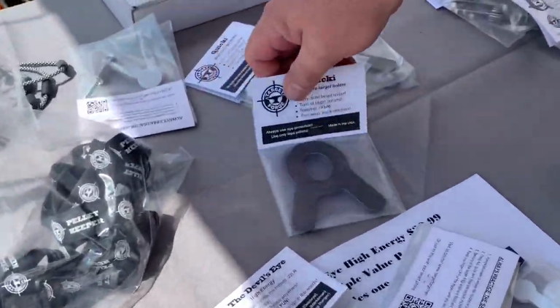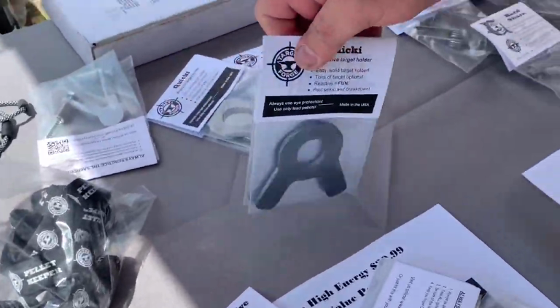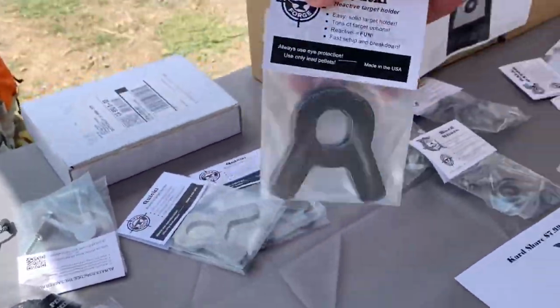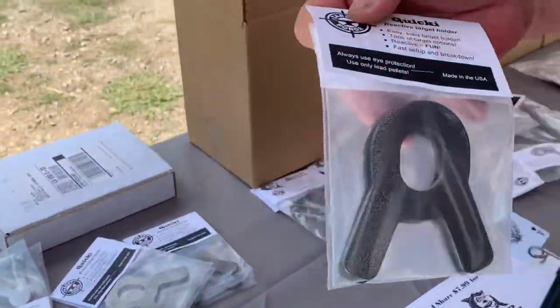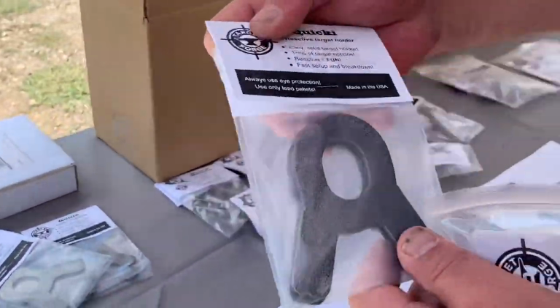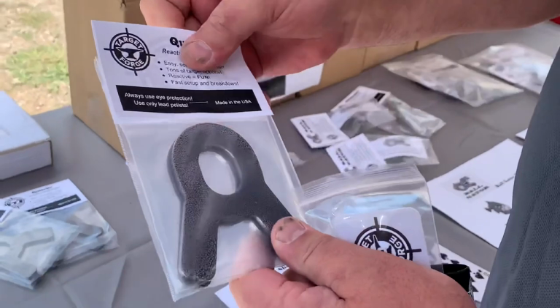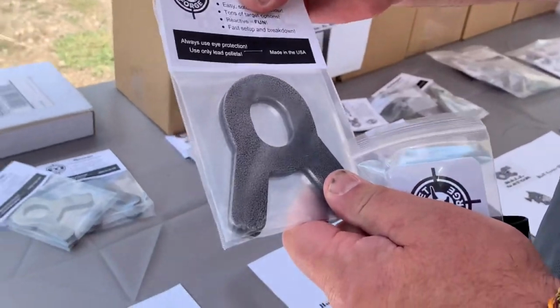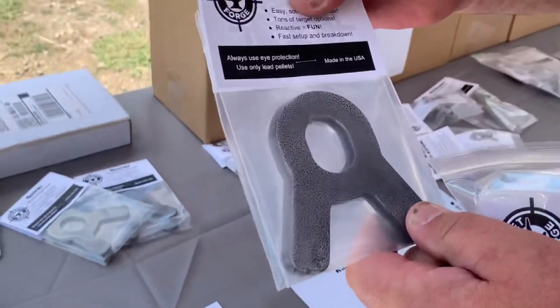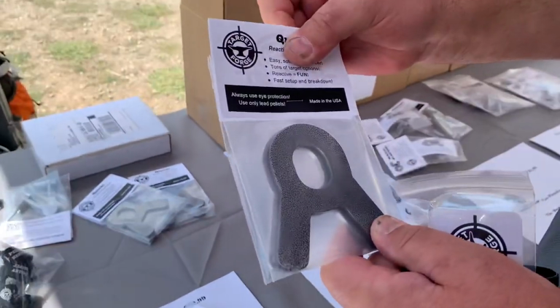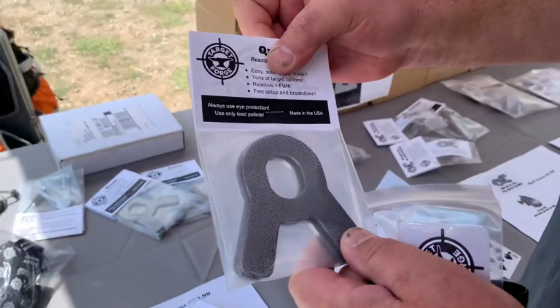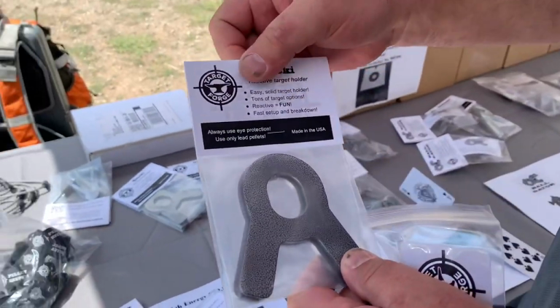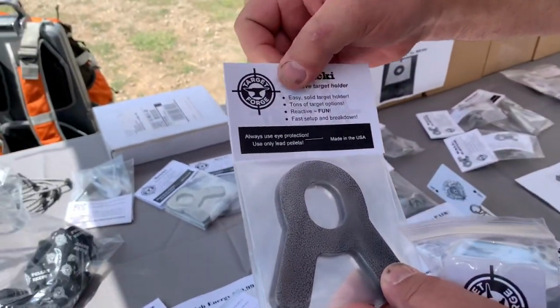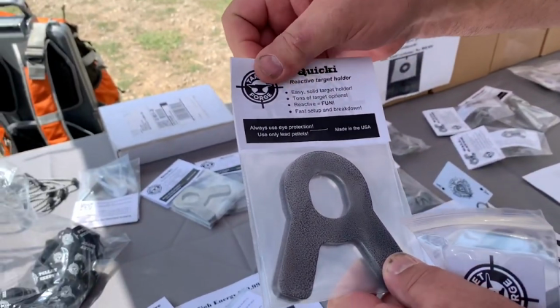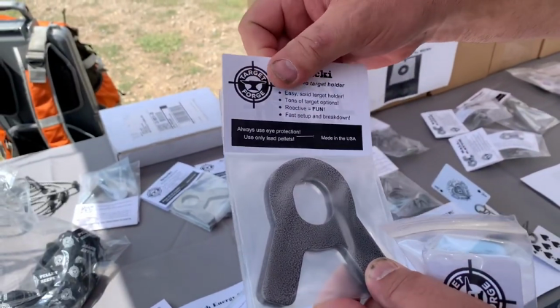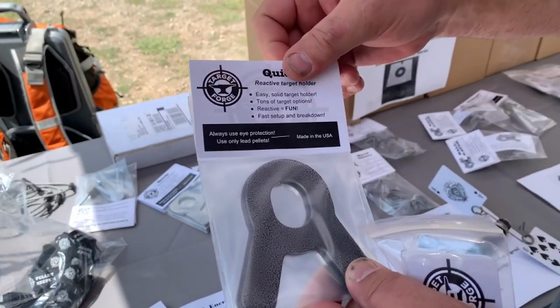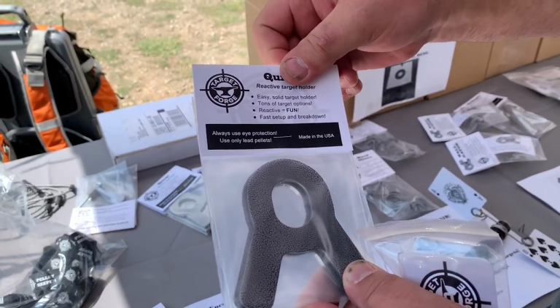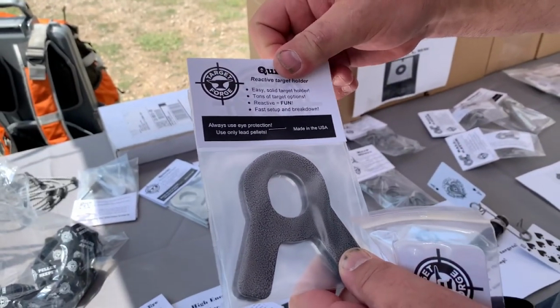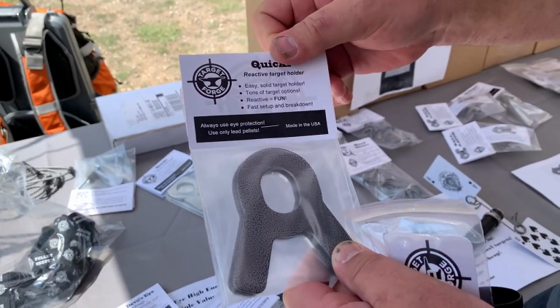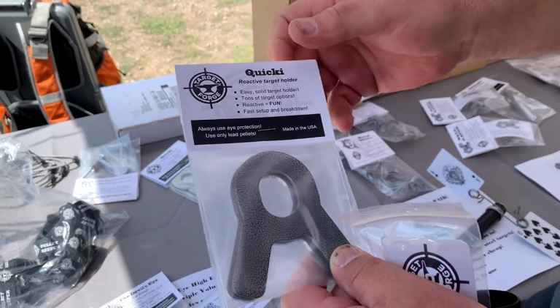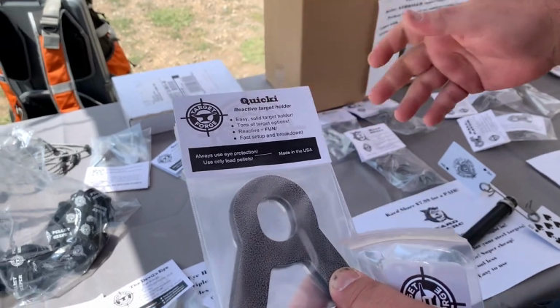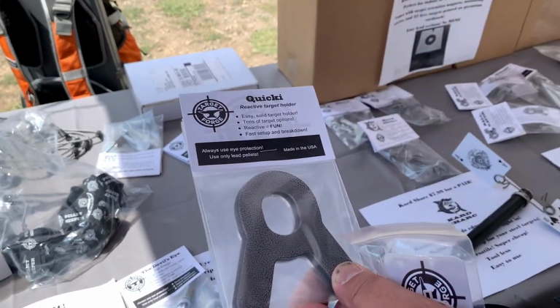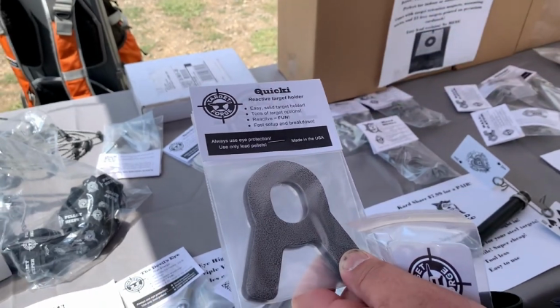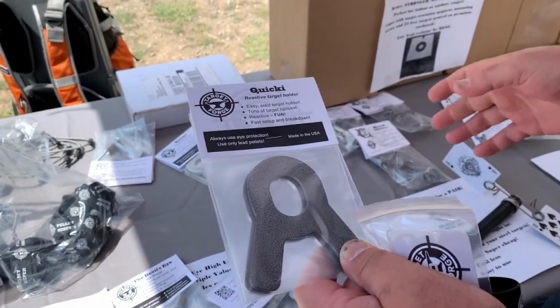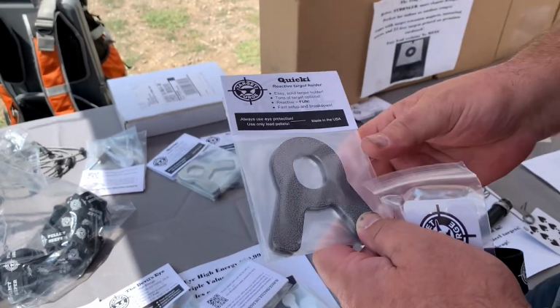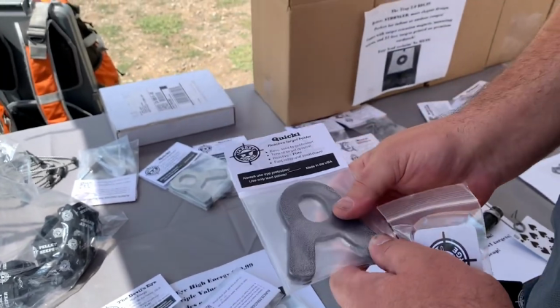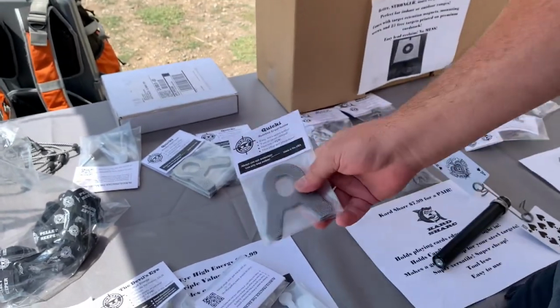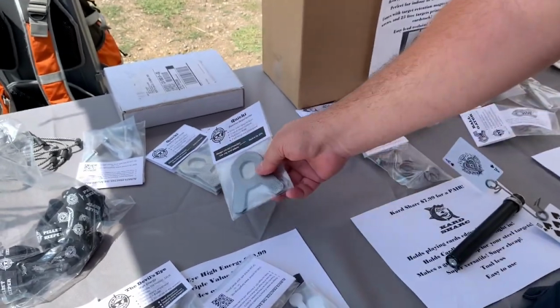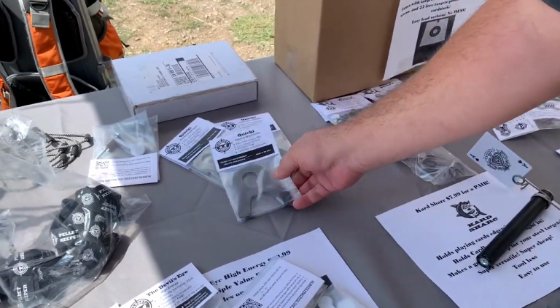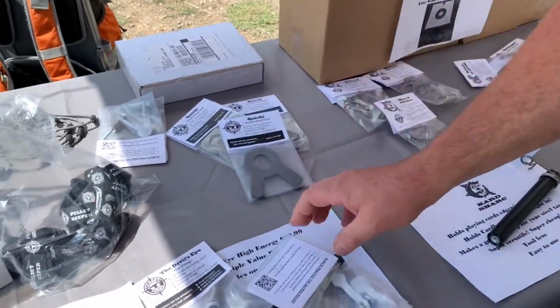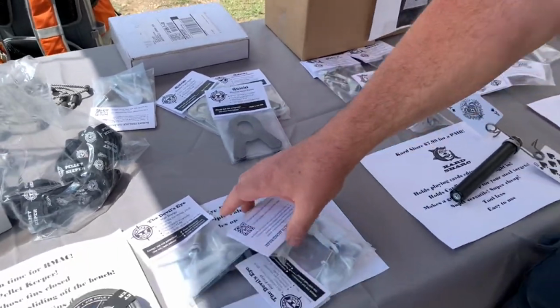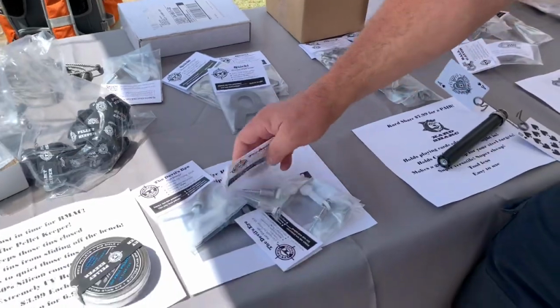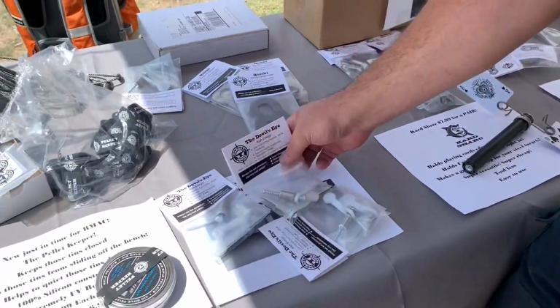This is the Quickie — this is probably our most popular product. It allows you to take ordinary conduit and turn it into an improvised shooting frame that you can use all of our other products on.